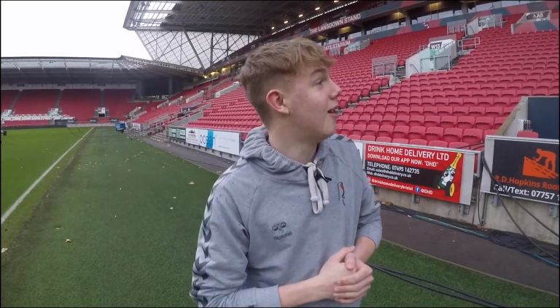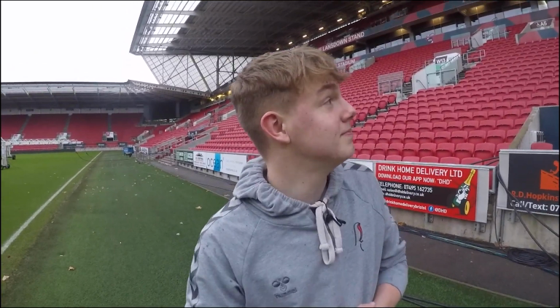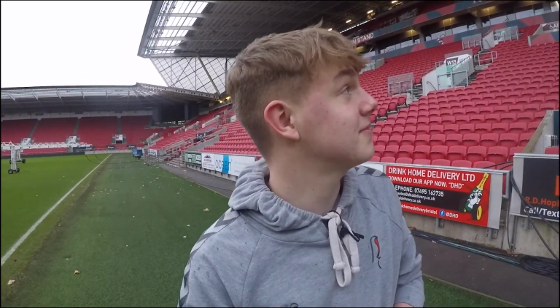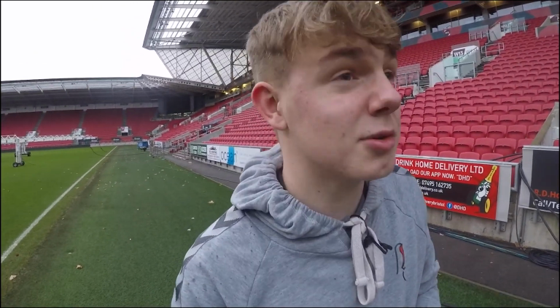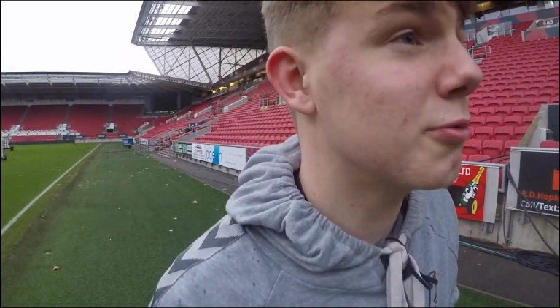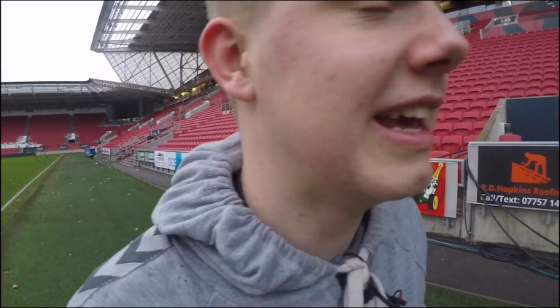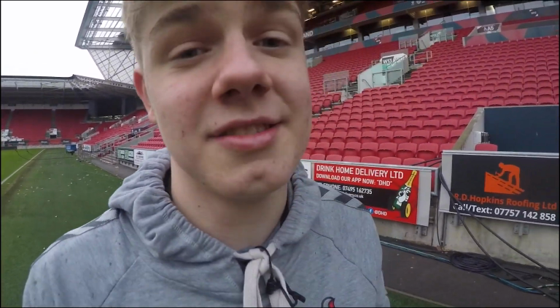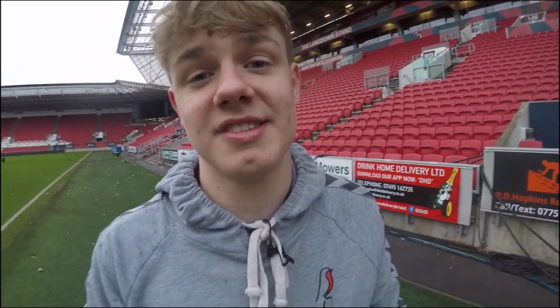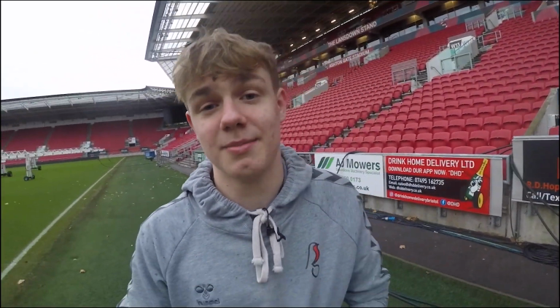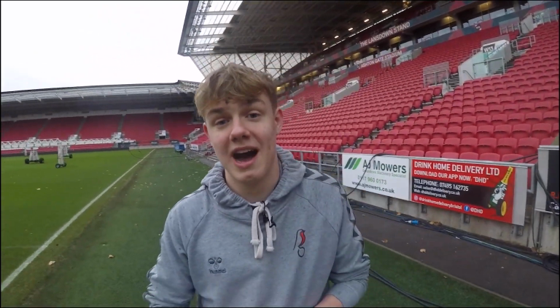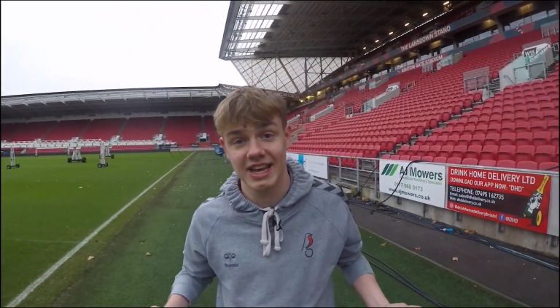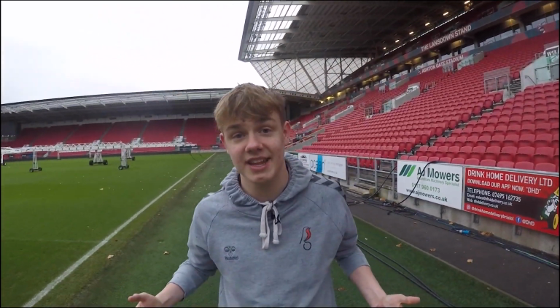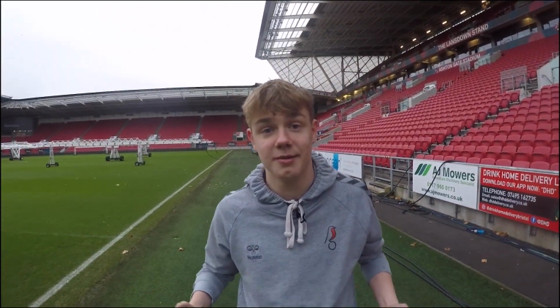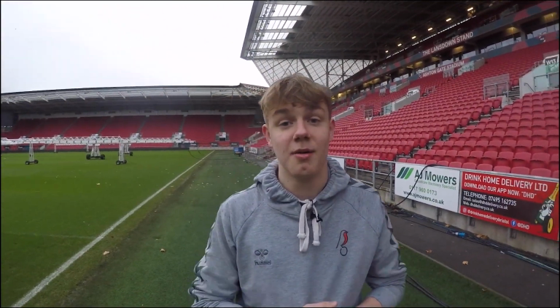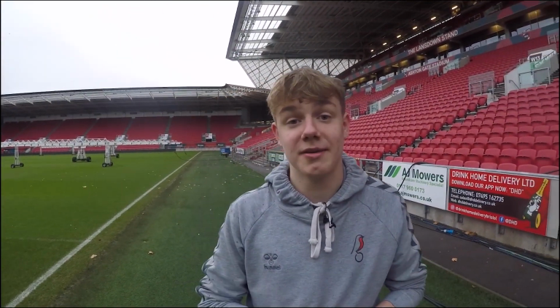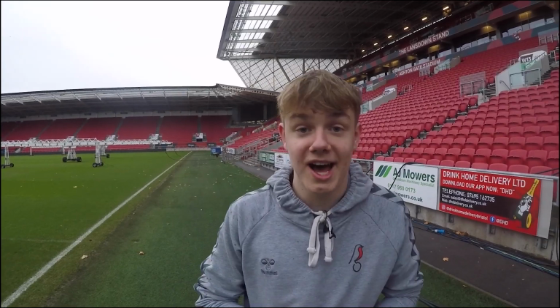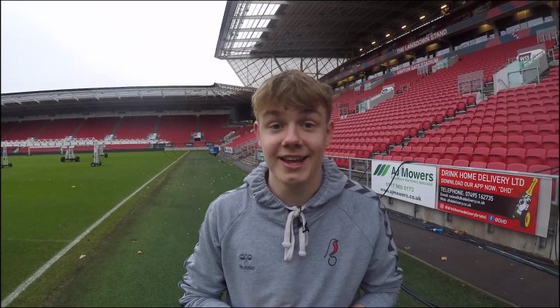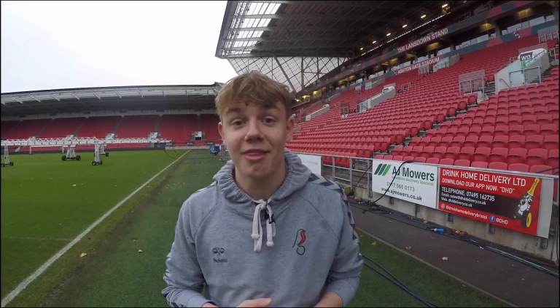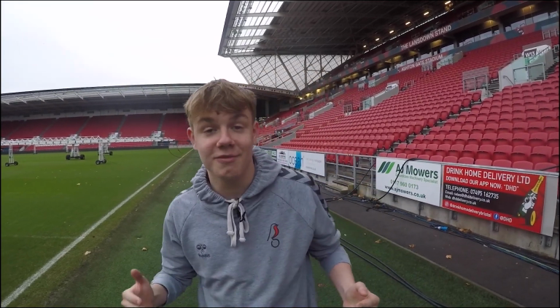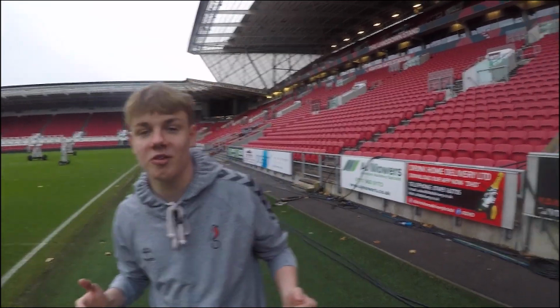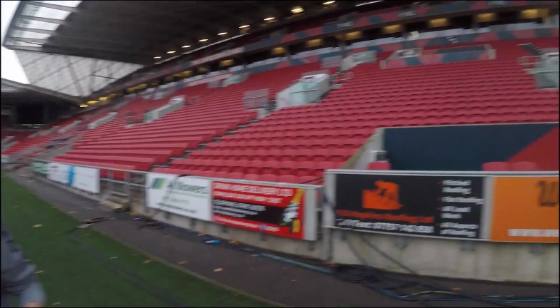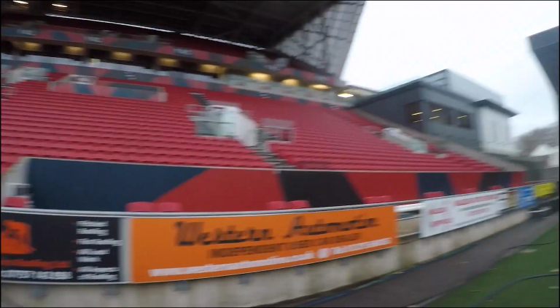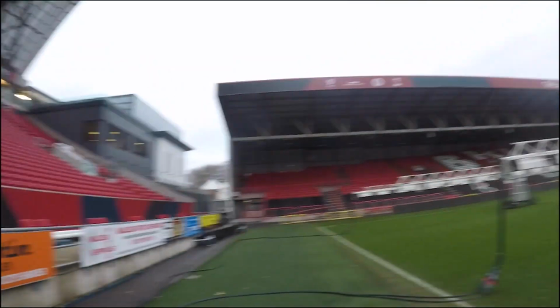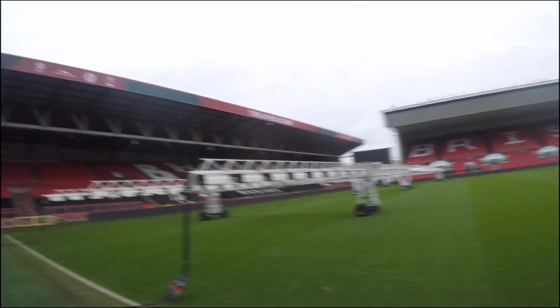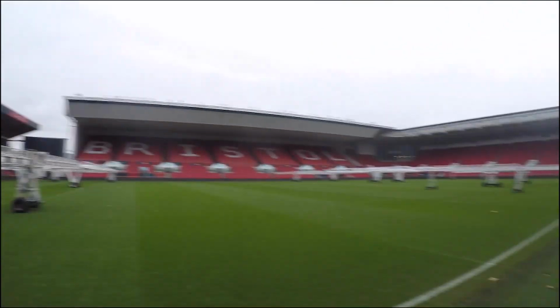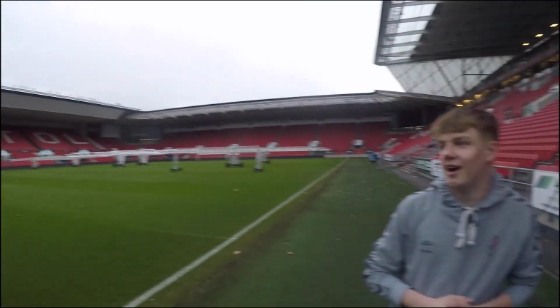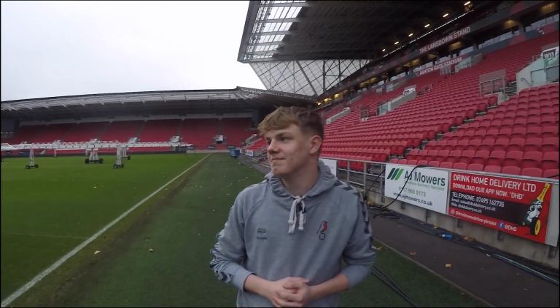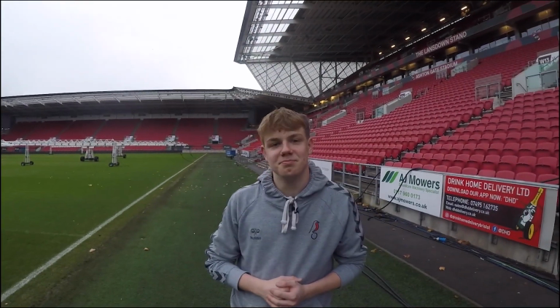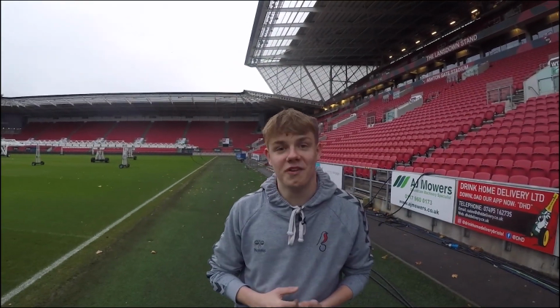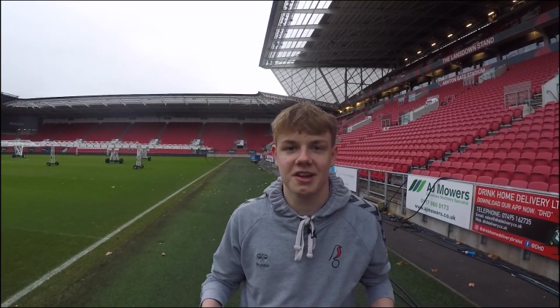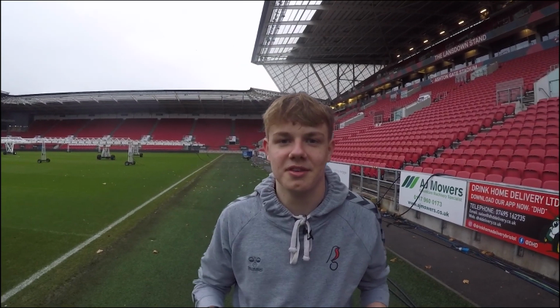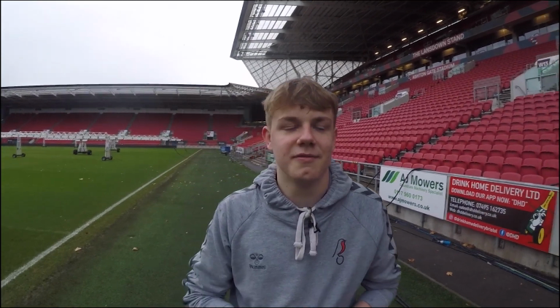That is all really for the stadium tour of Ashton Gate Stadium. My name's been Hadley. Thank you for watching my YouTube channel. More videos to come soon, hopefully.